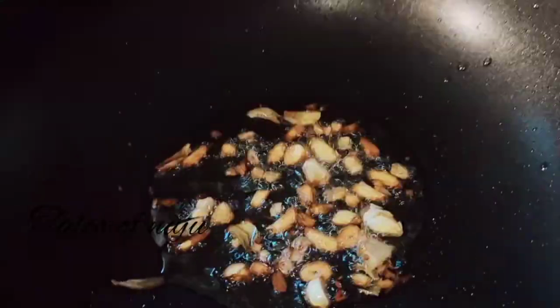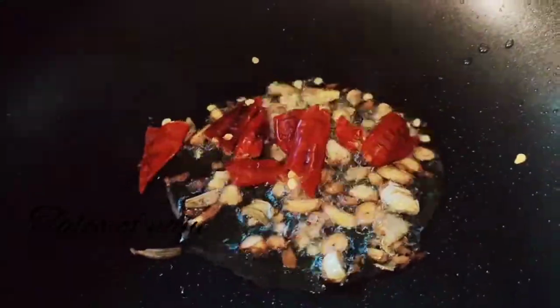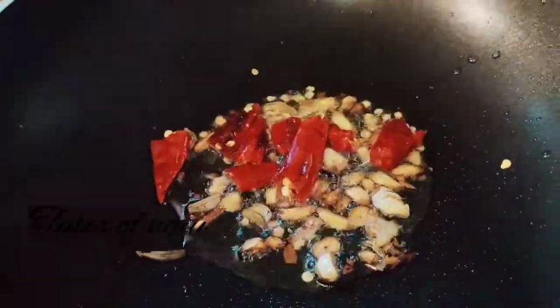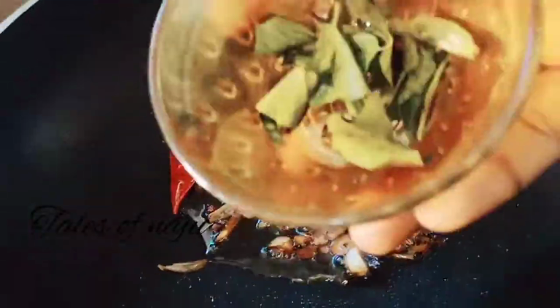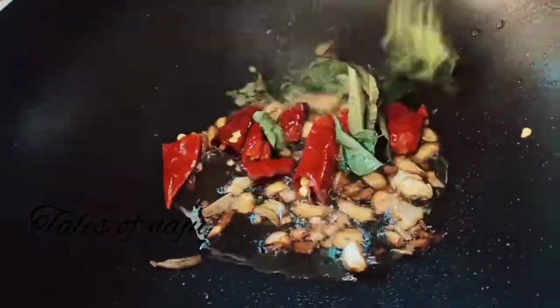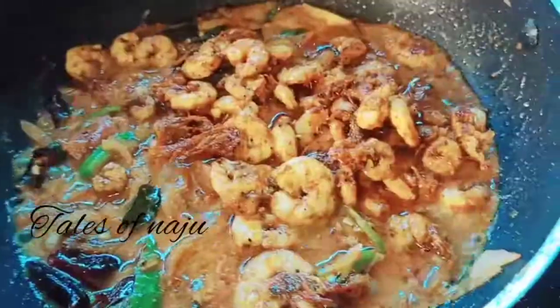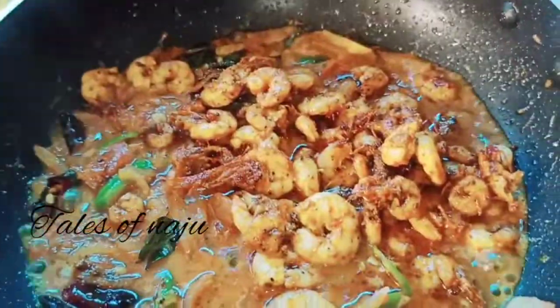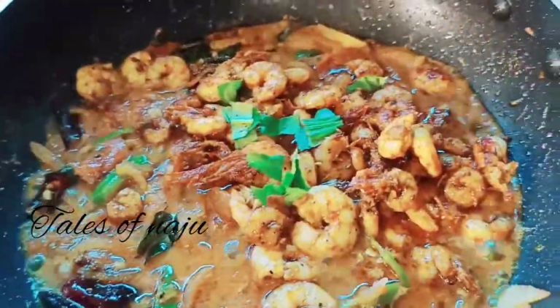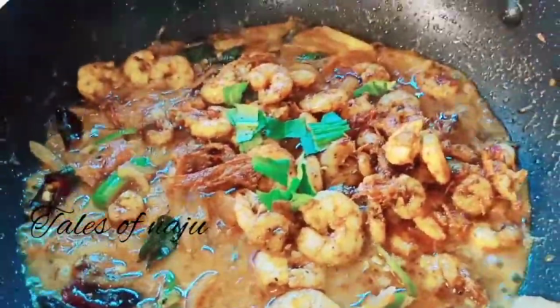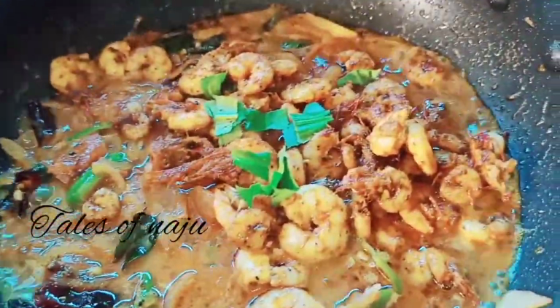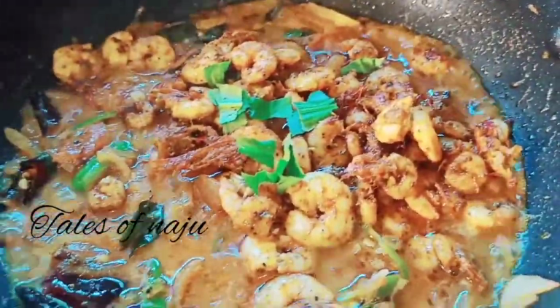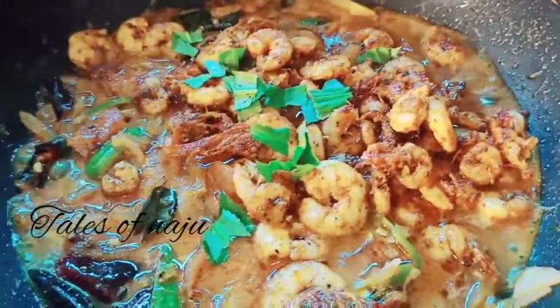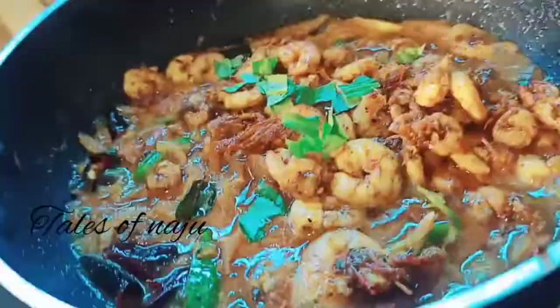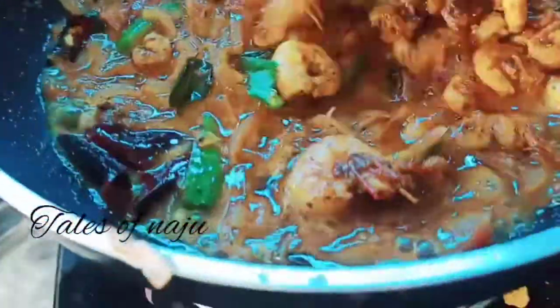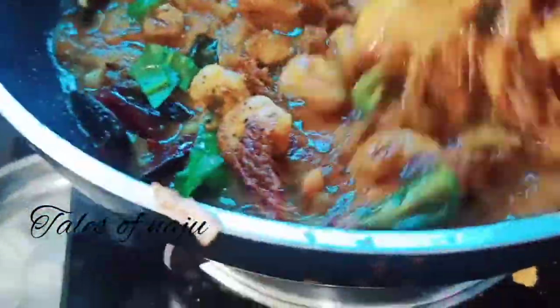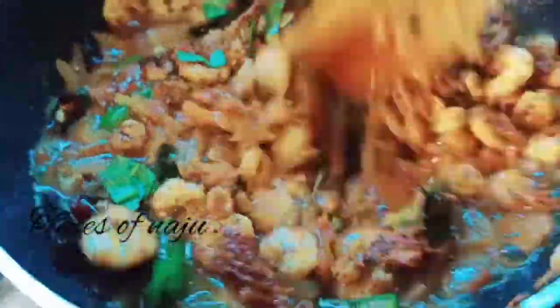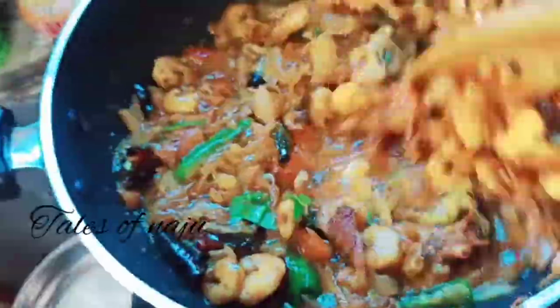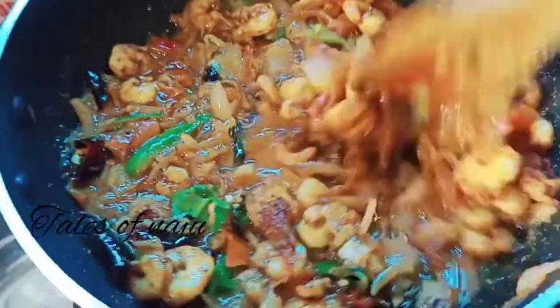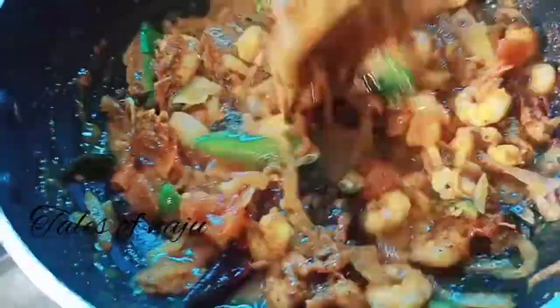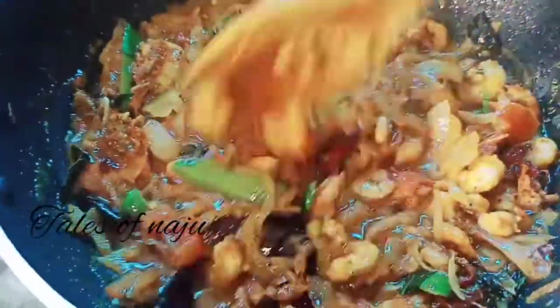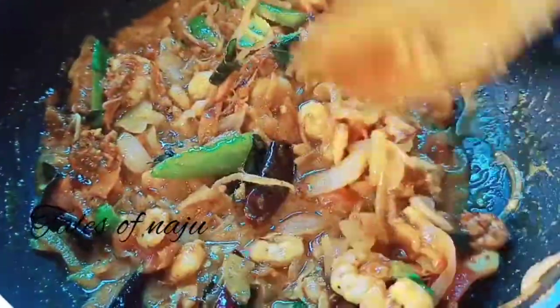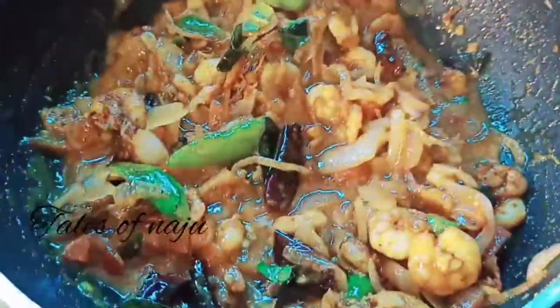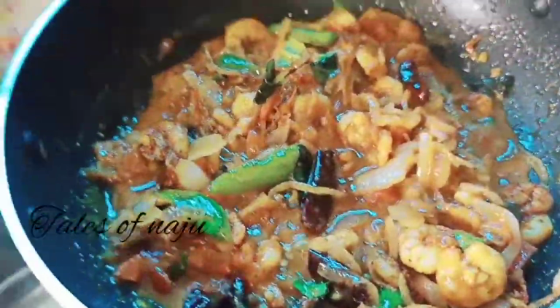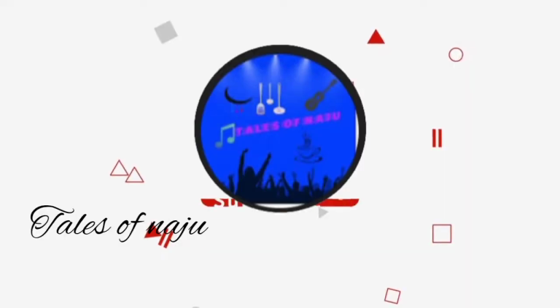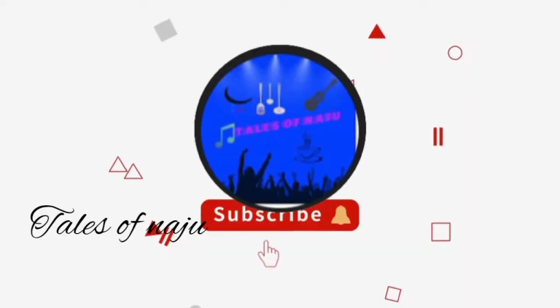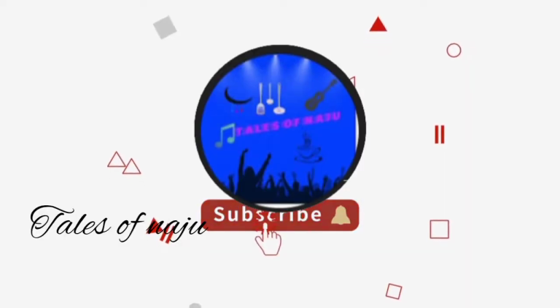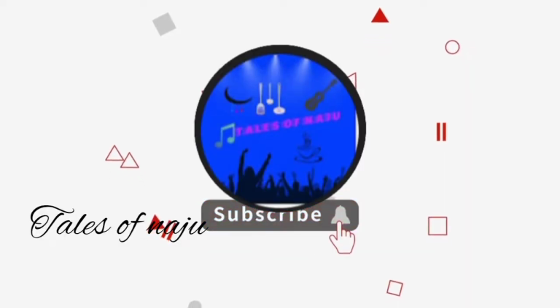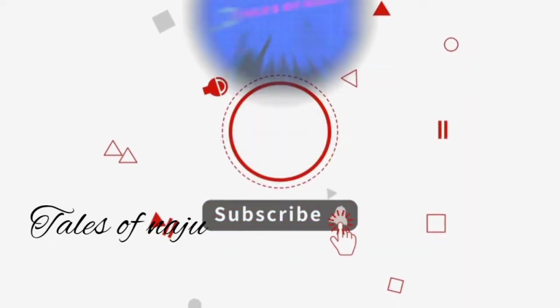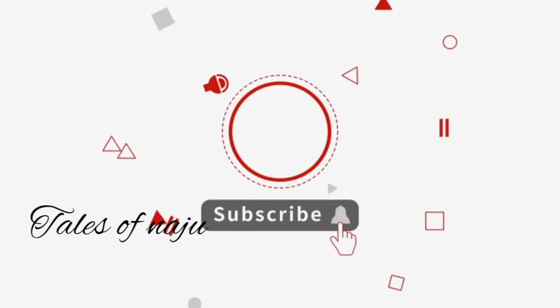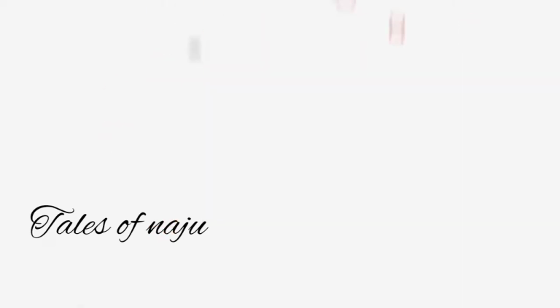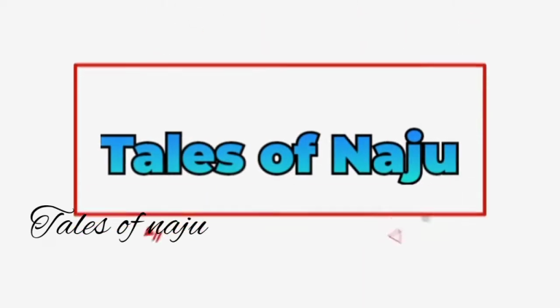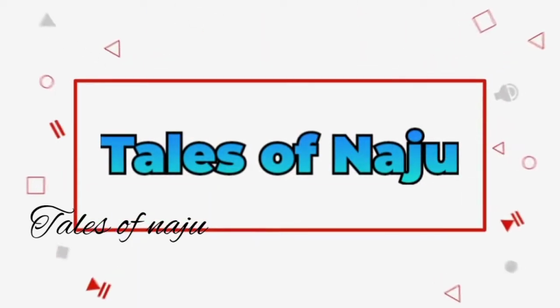So let's try this, let's try this — this is a good taste. Please subscribe to our channel and support our channel.